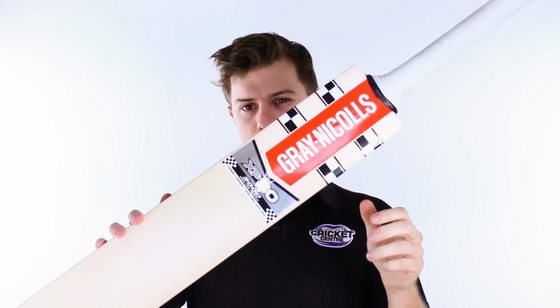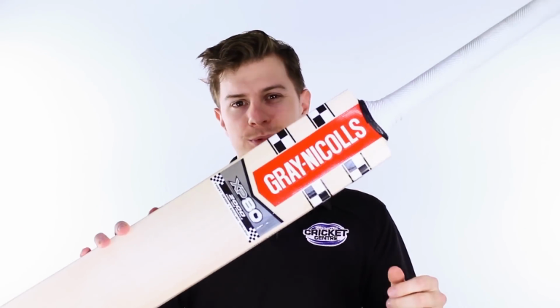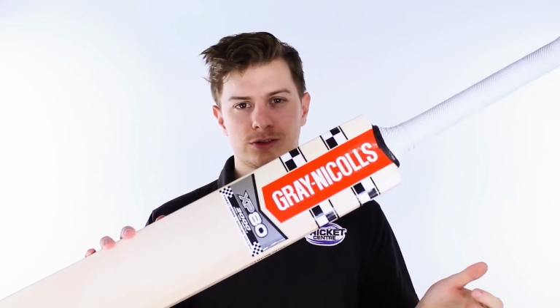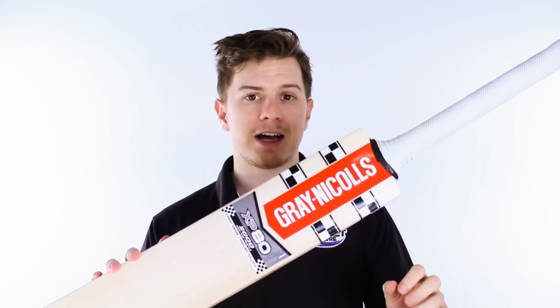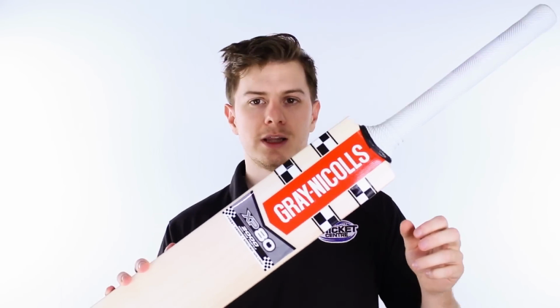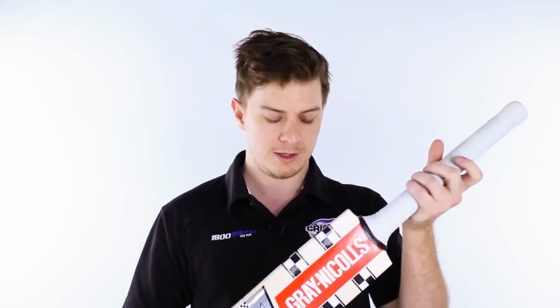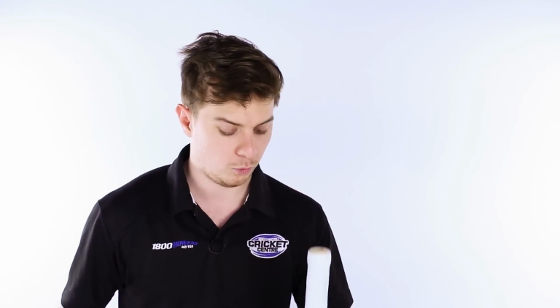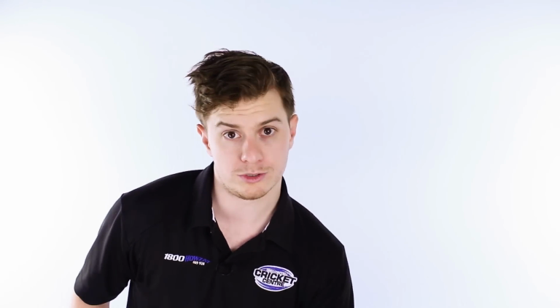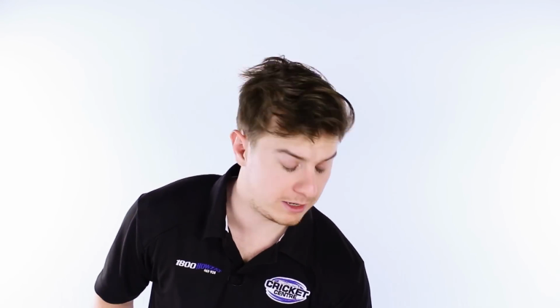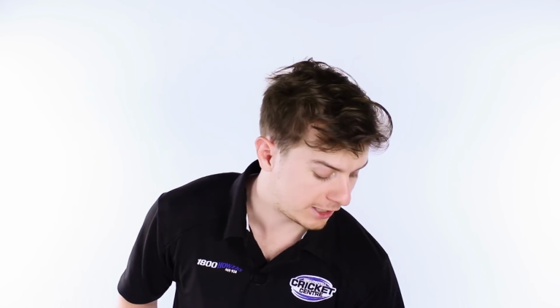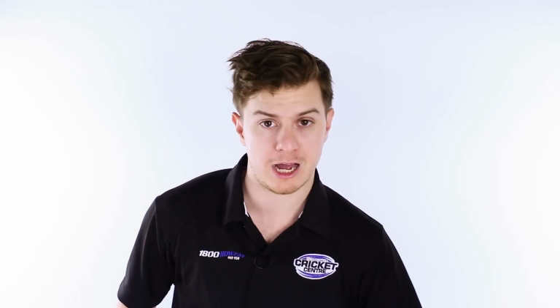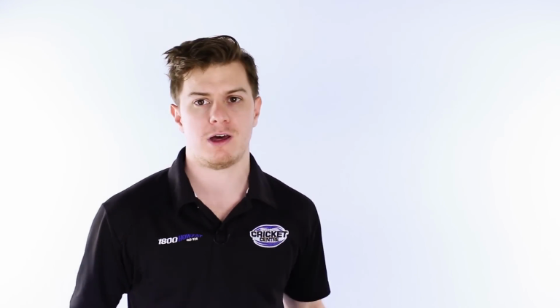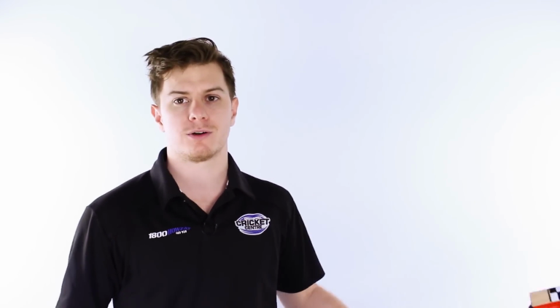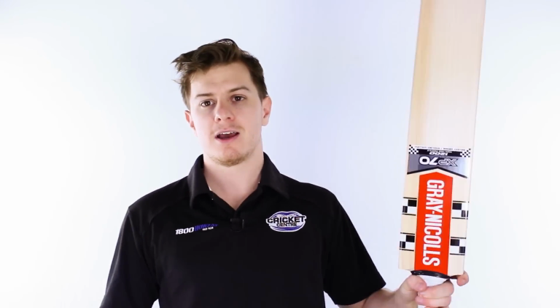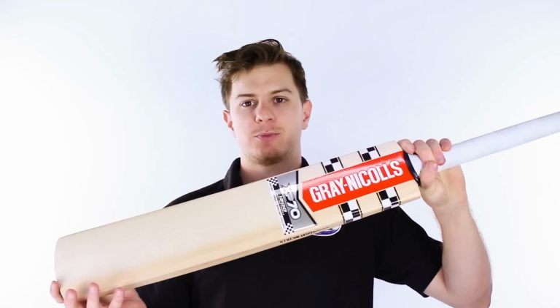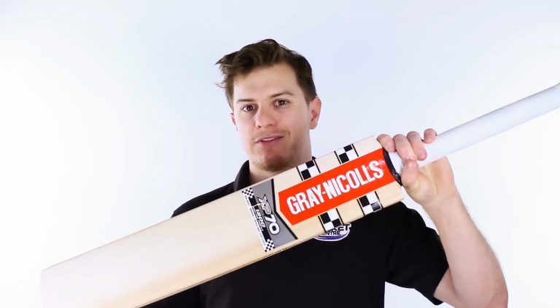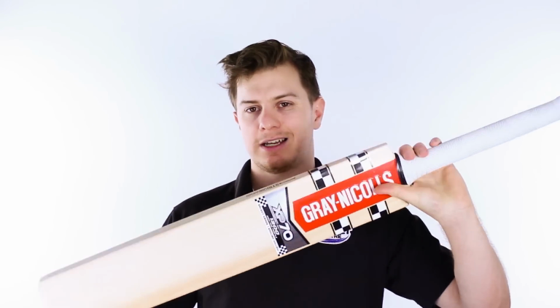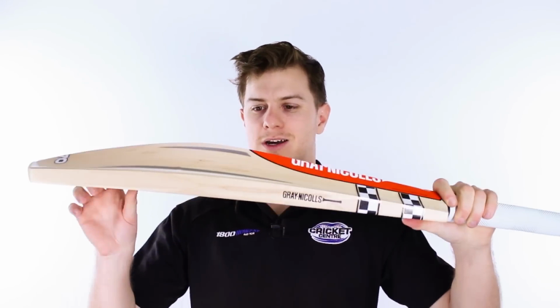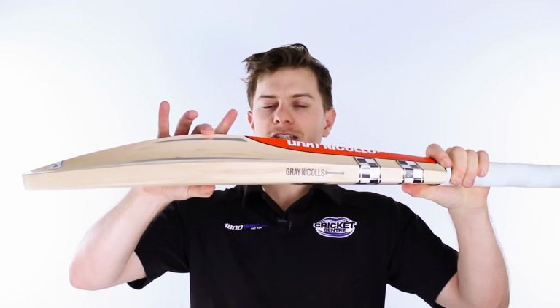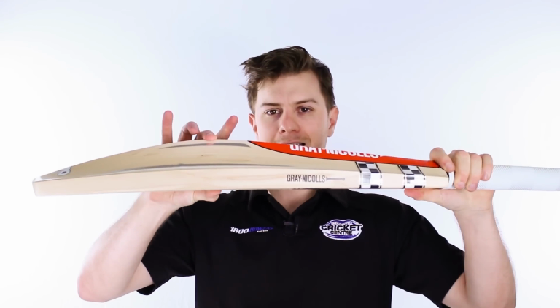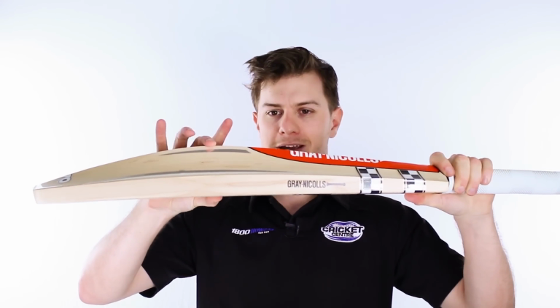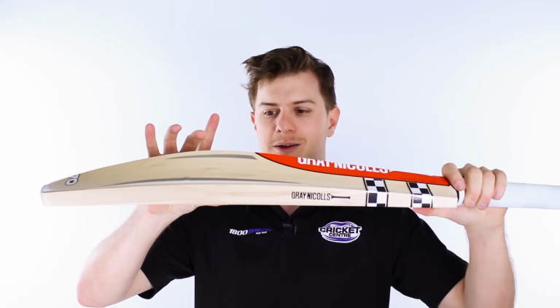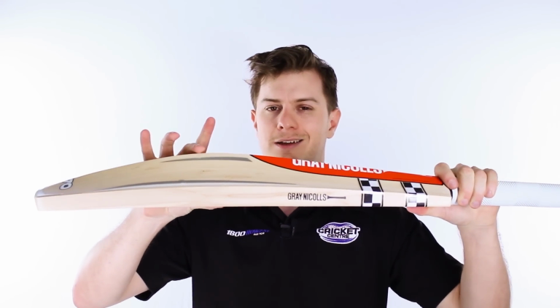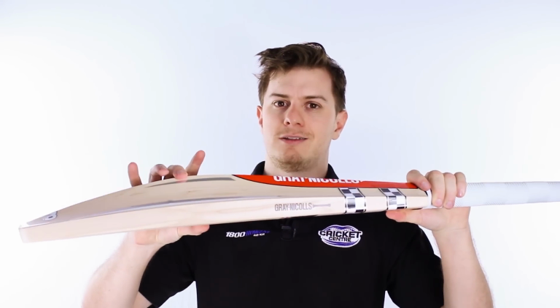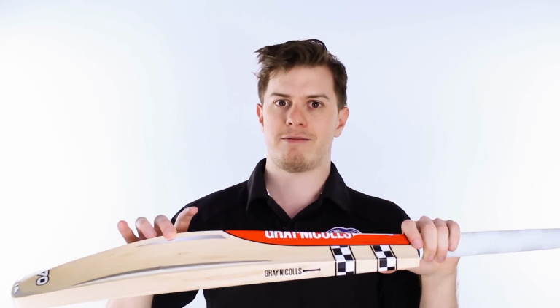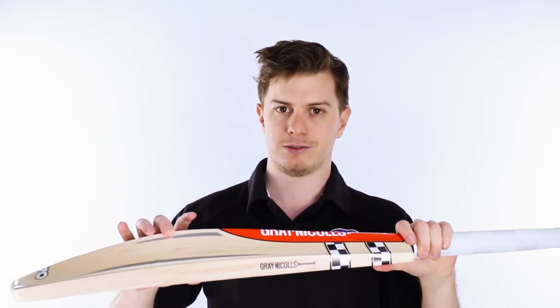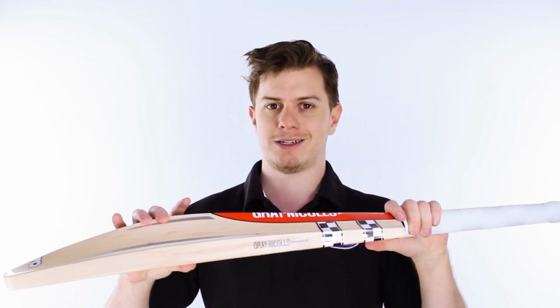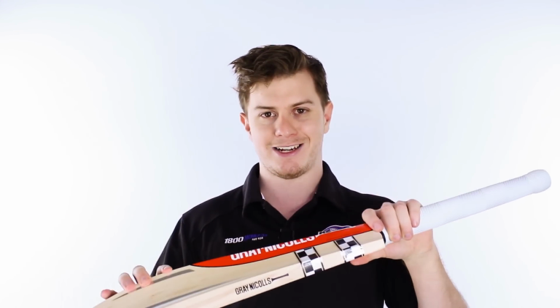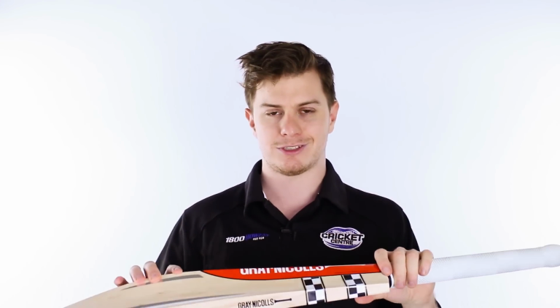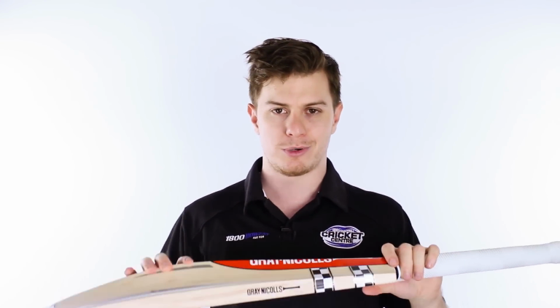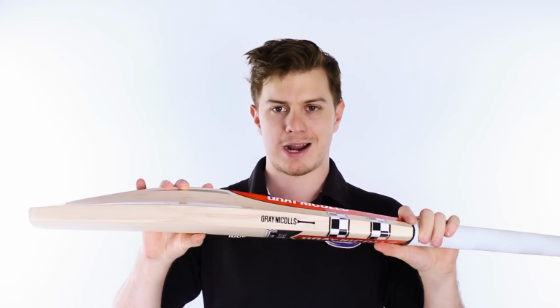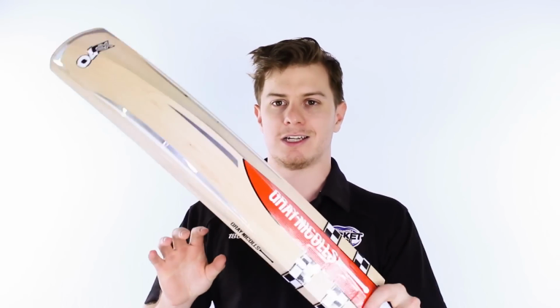I've got the top dog 2000 model here, and it will also be available in a couple of other models. The XP70, like this one, has a slightly less peaked back — it's only 70mm compared to 80mm — so it's still pretty crazy itself.